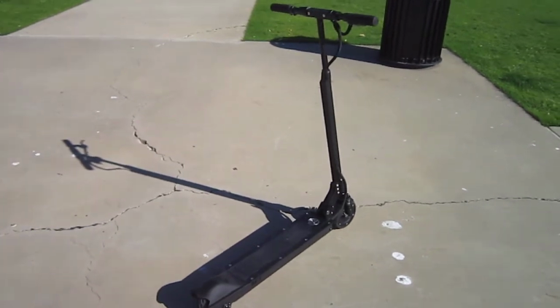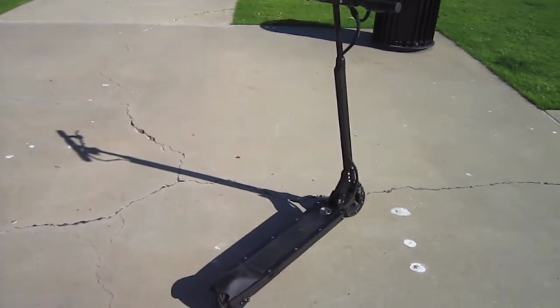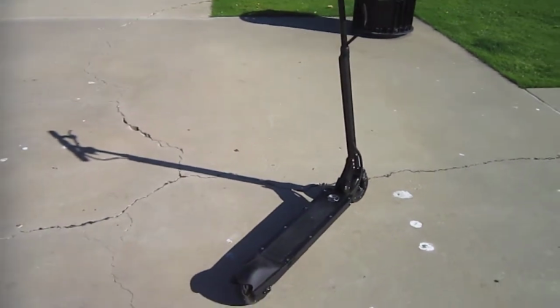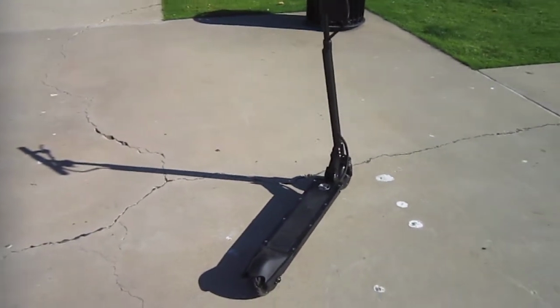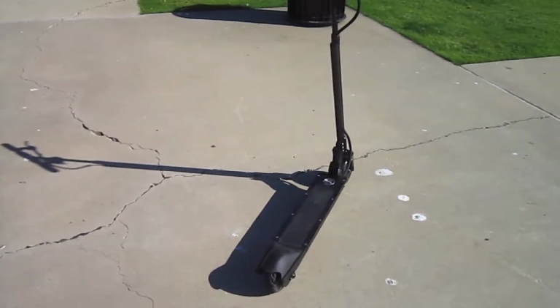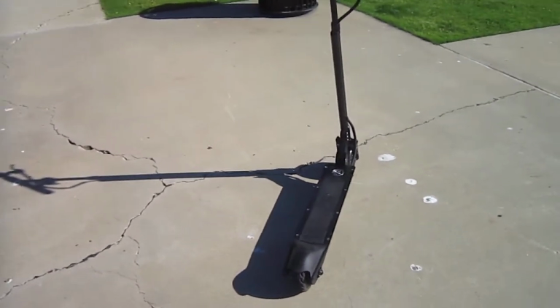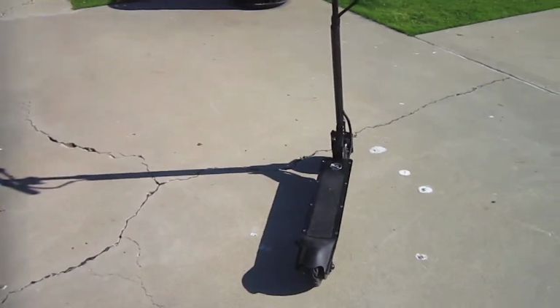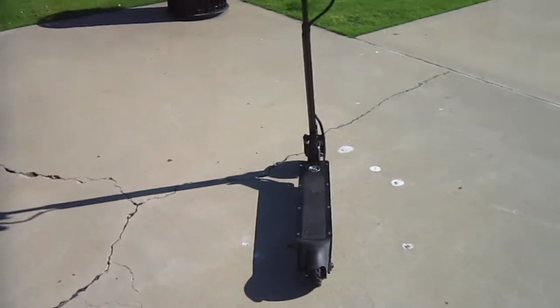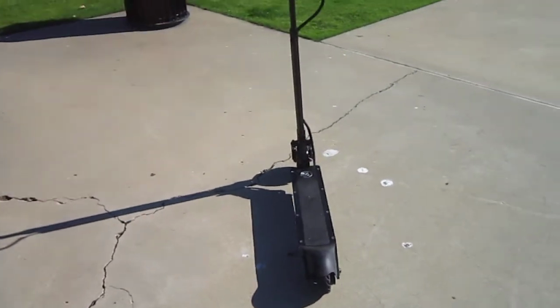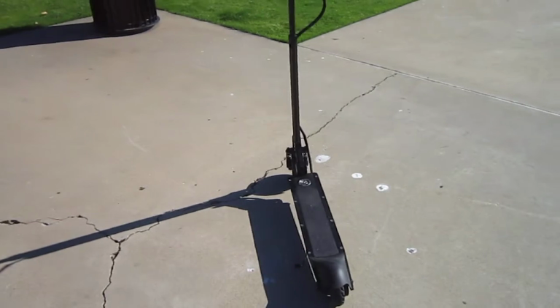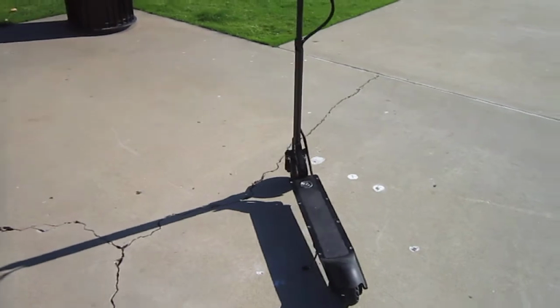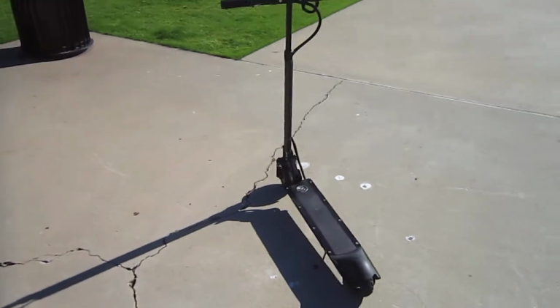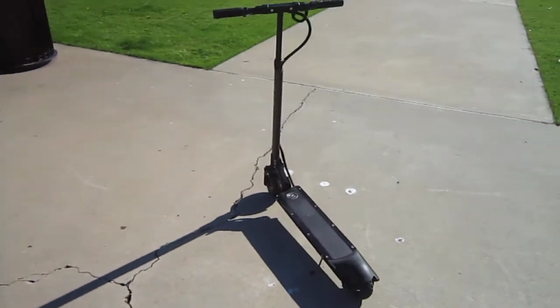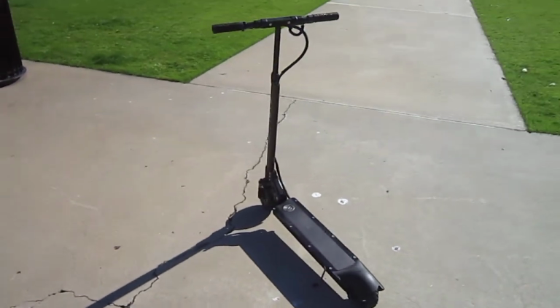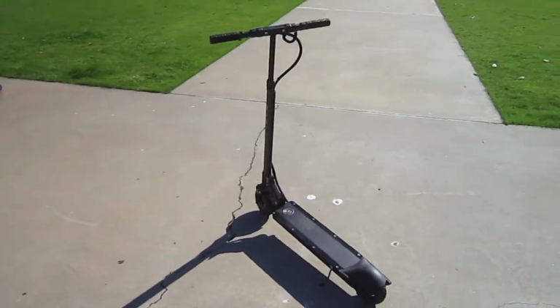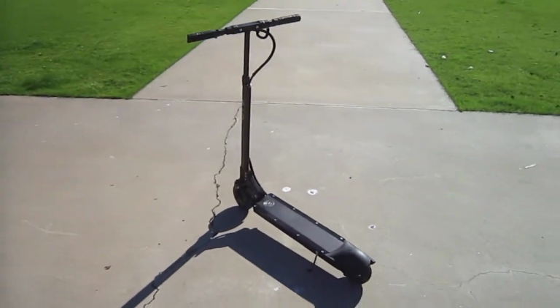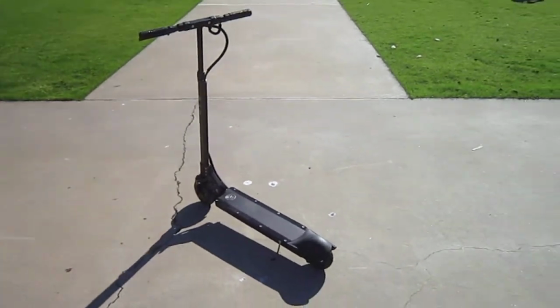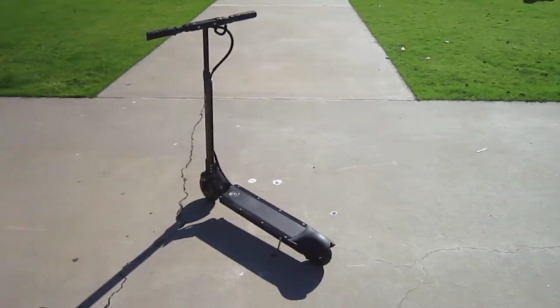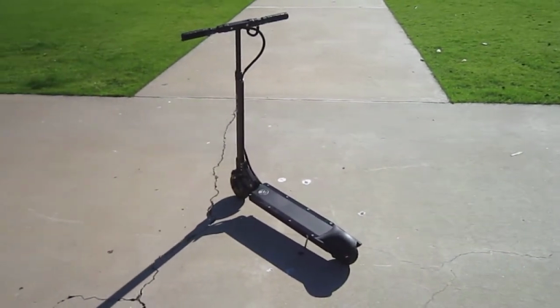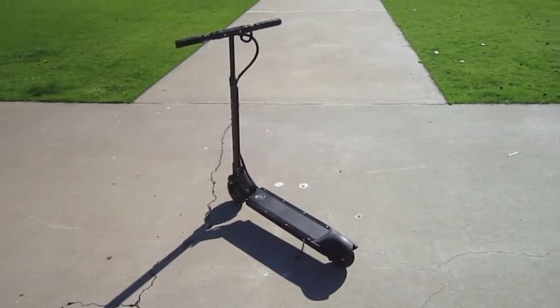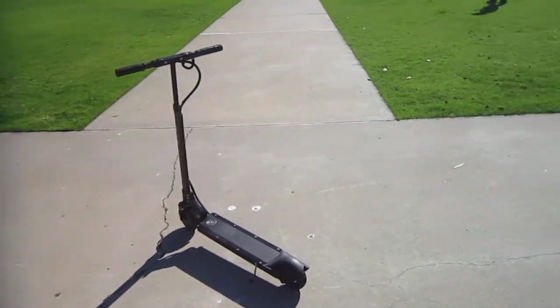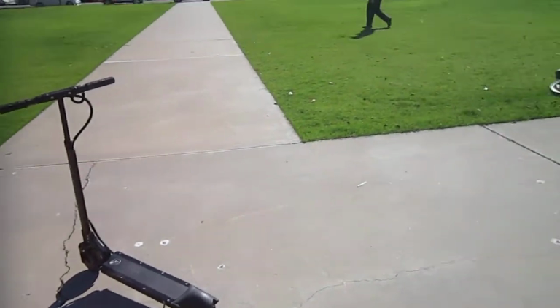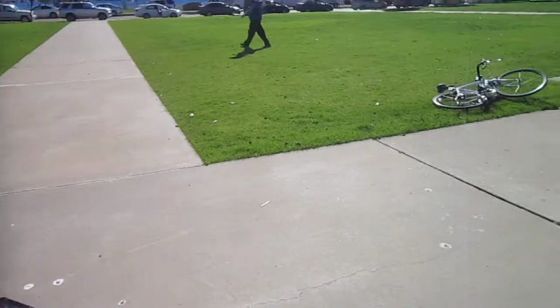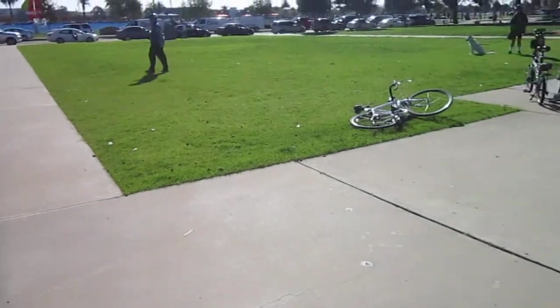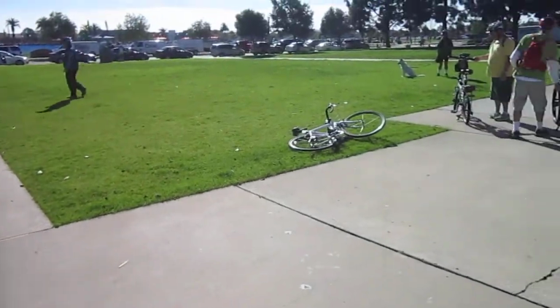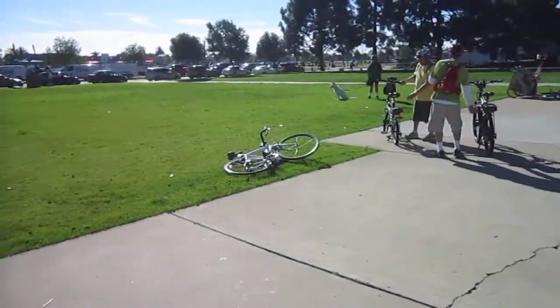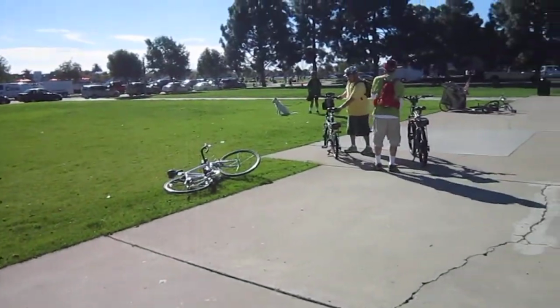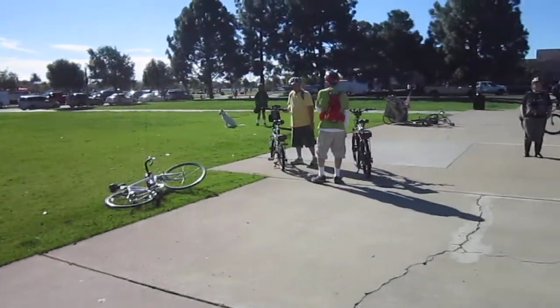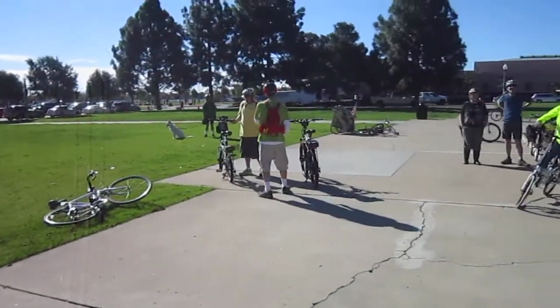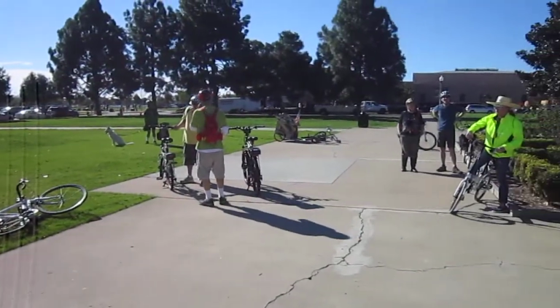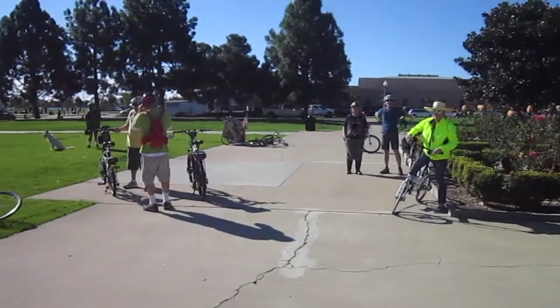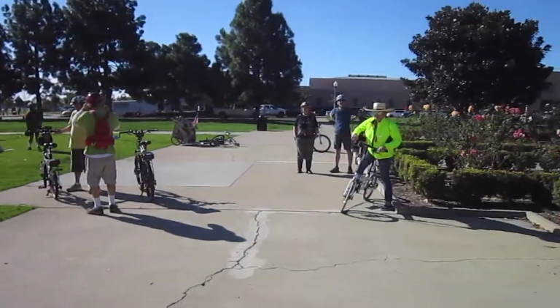Not my normal kind of test I do, but I'll tell you, it's been major amounts of fun. I'm out here with our Courteous Mass group, and just about everybody here has ridden it. They seem to really enjoy it.